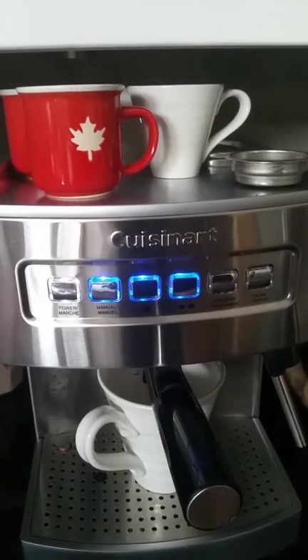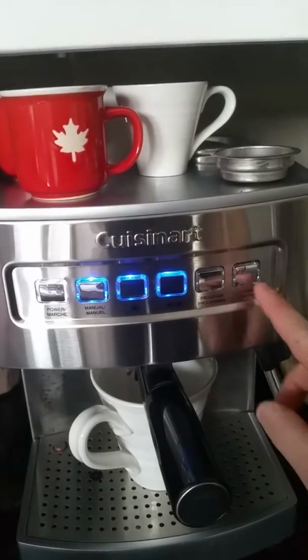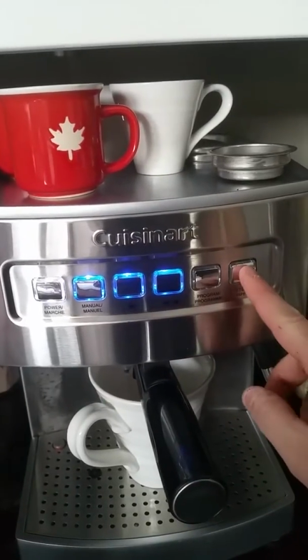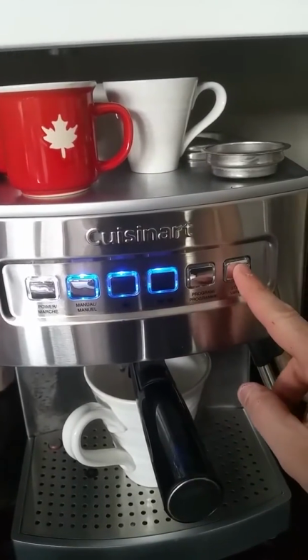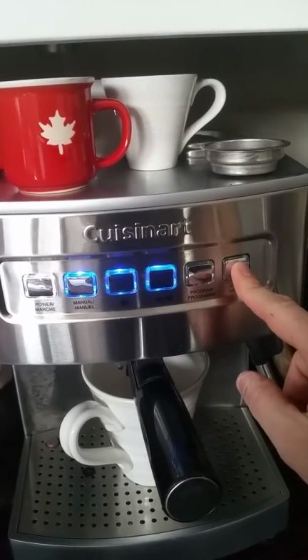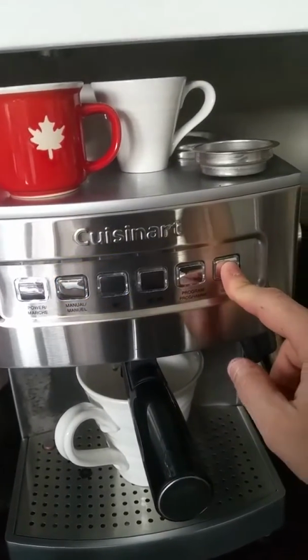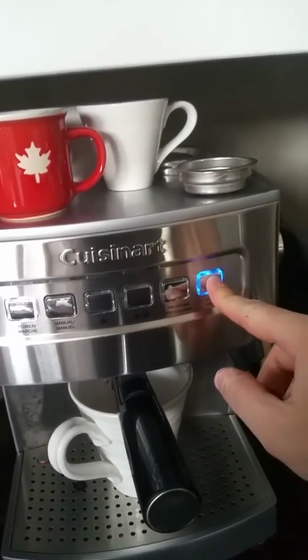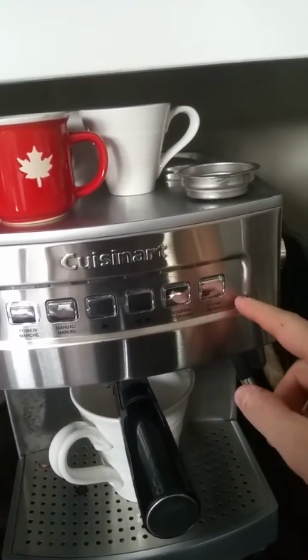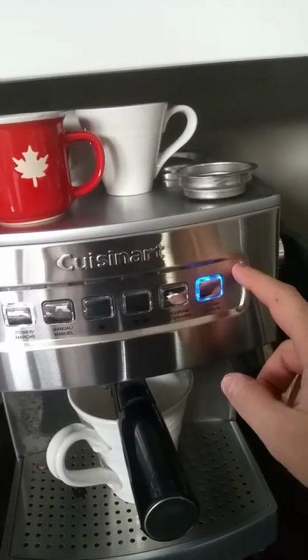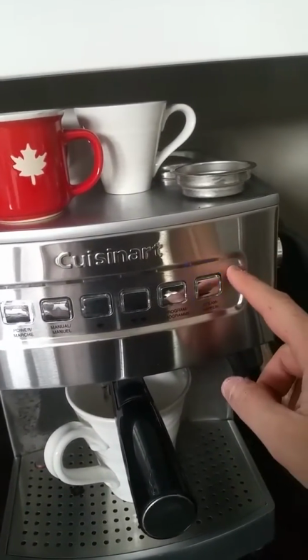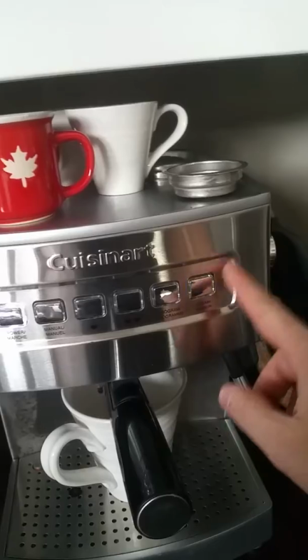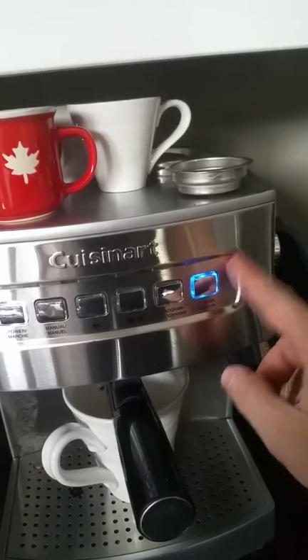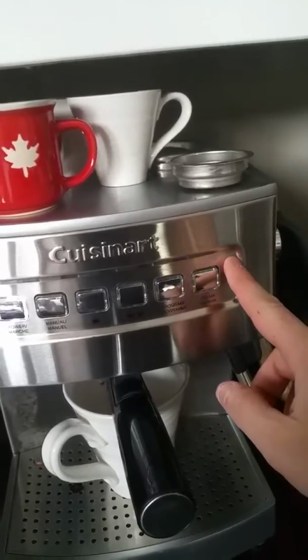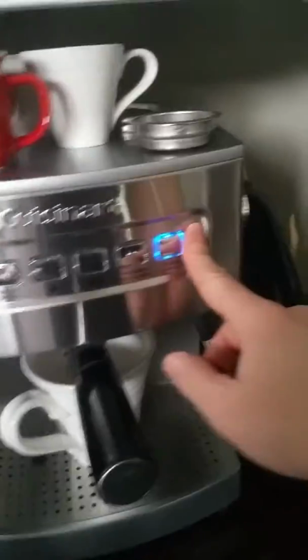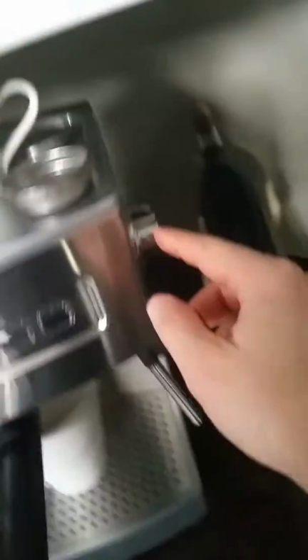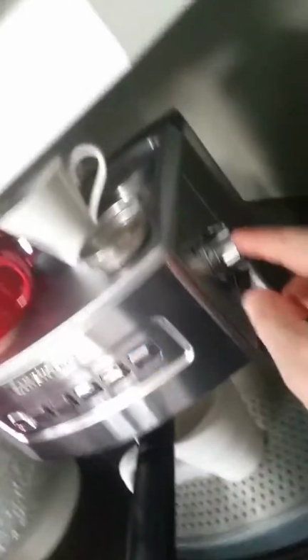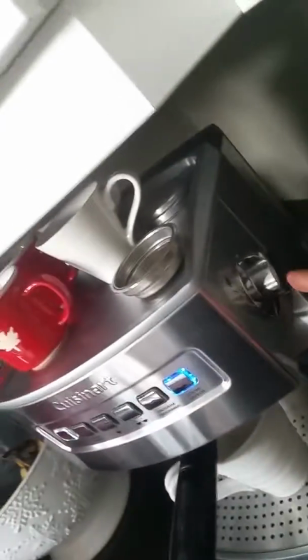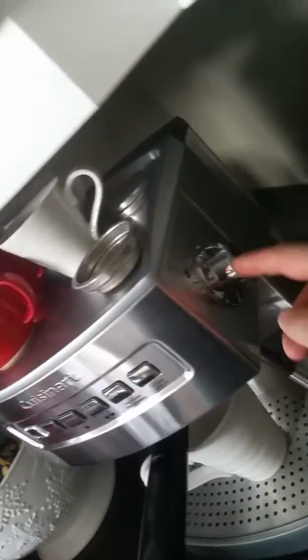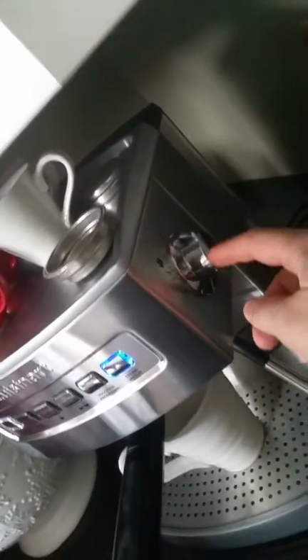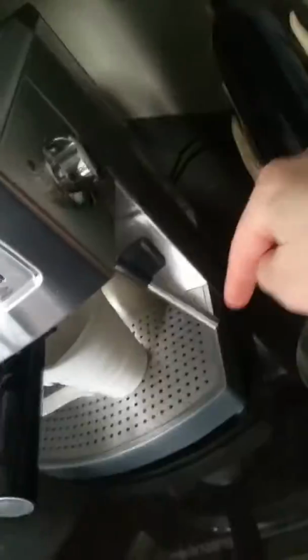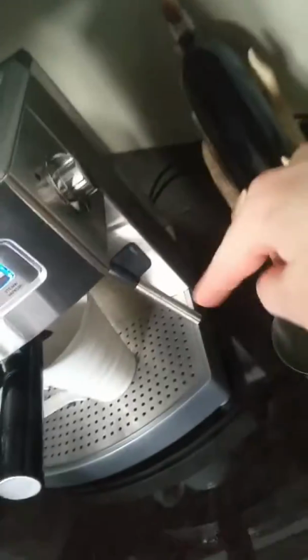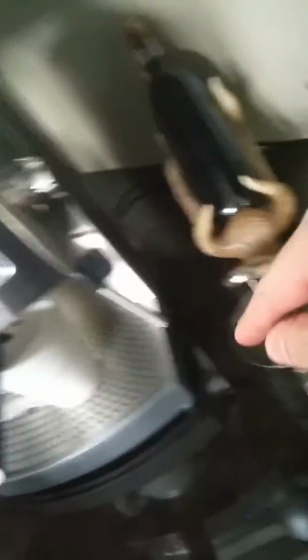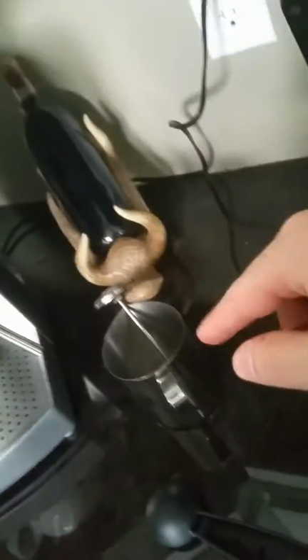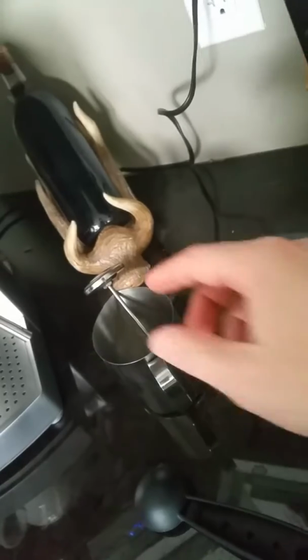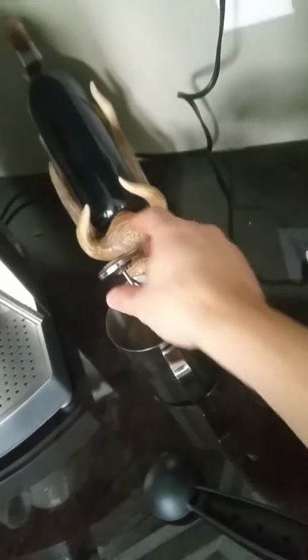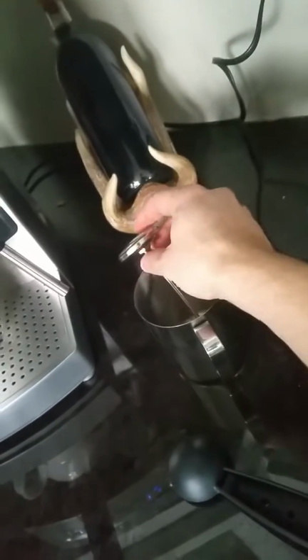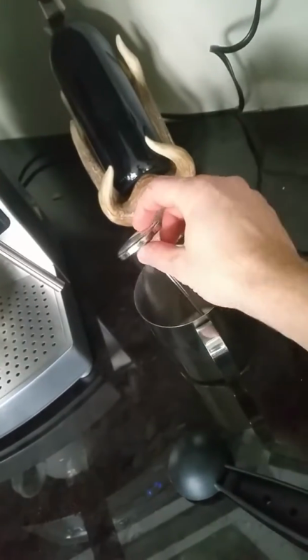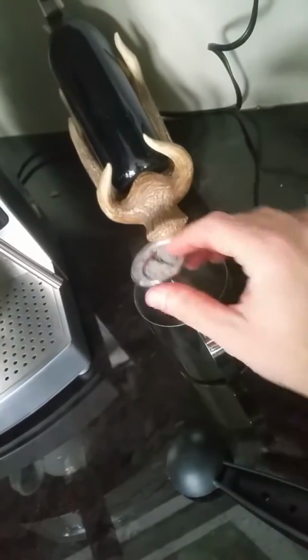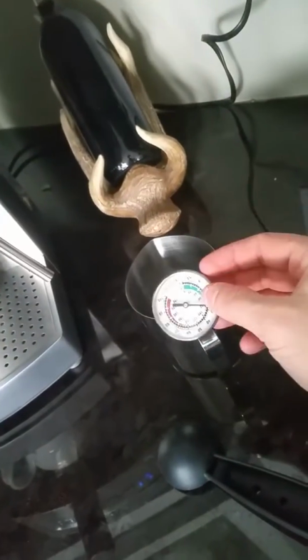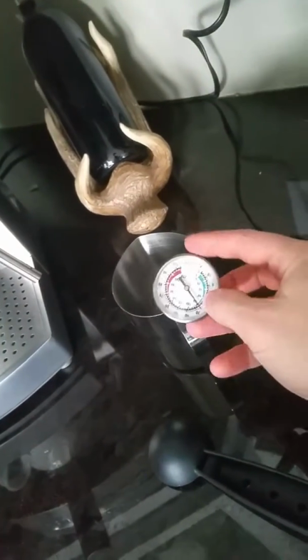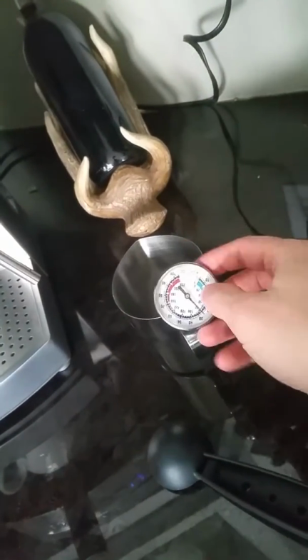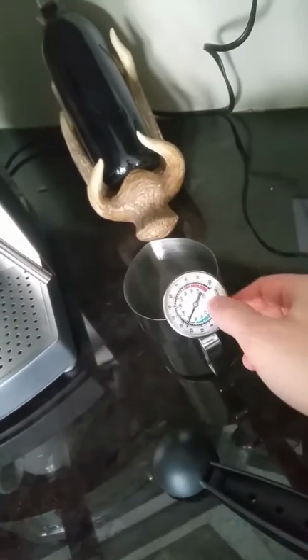So now we can press steam. If the steamer is heating up, when that light stops blinking, you can turn the steamer on. Steam your milk to between 160 and 180, and then you're done.